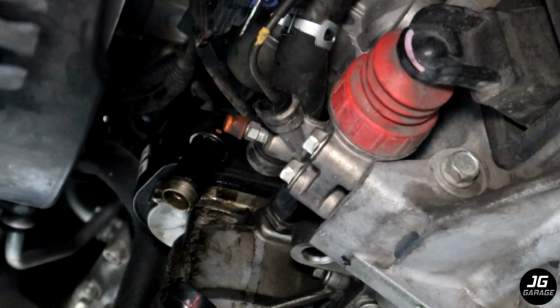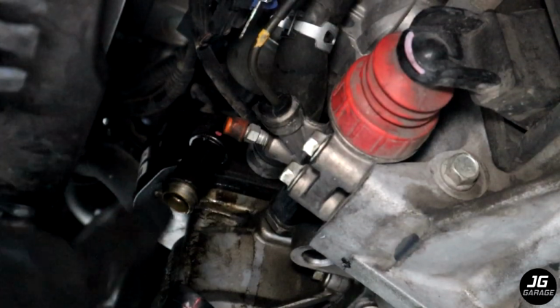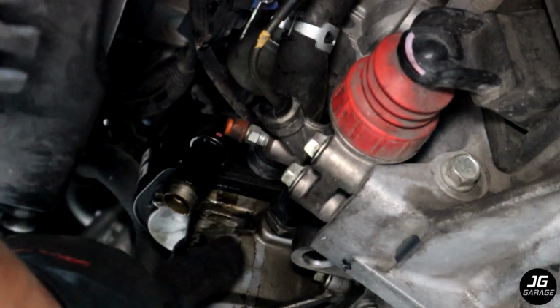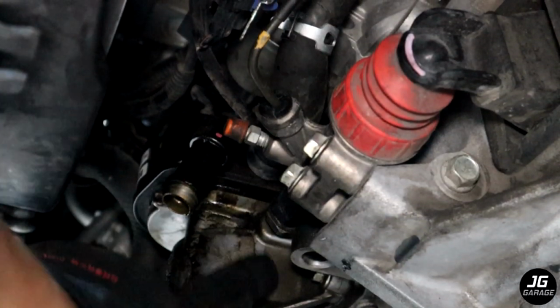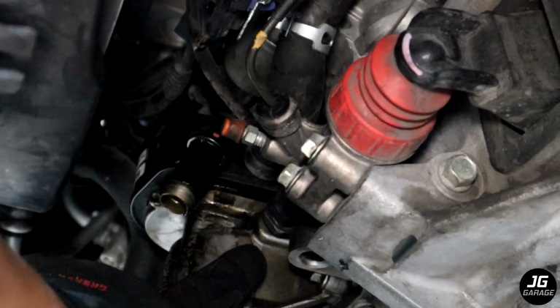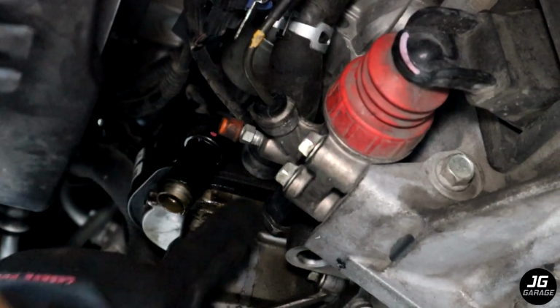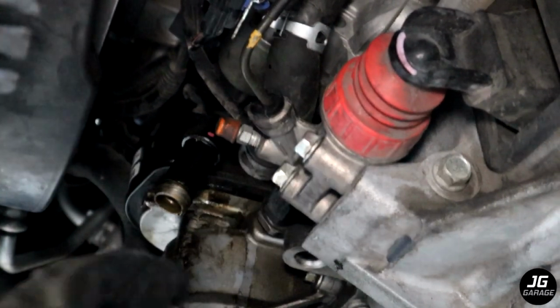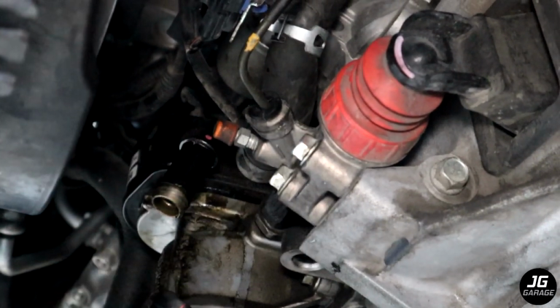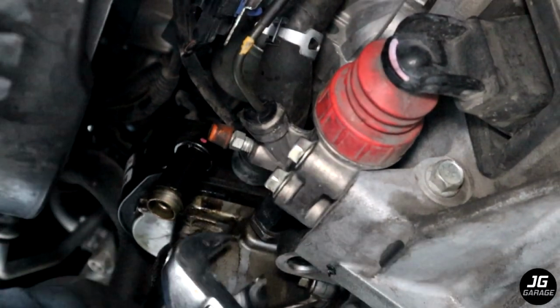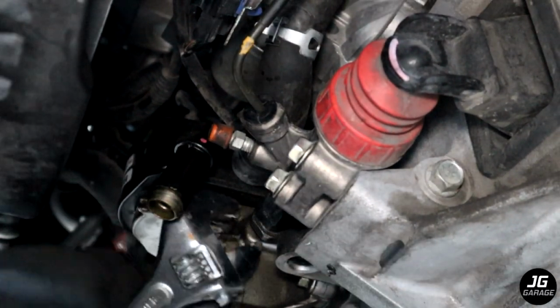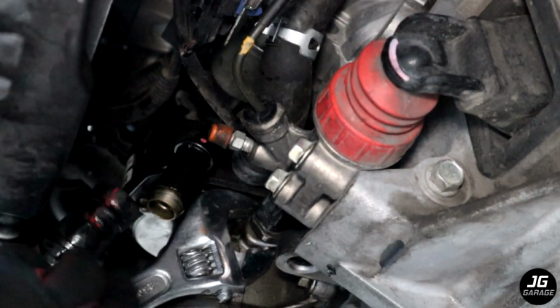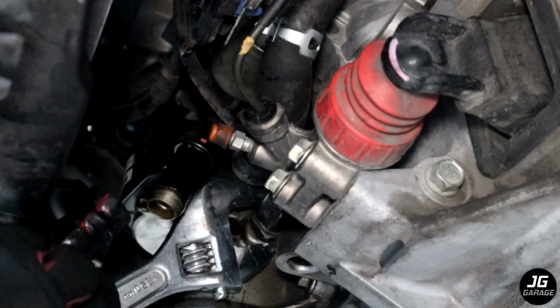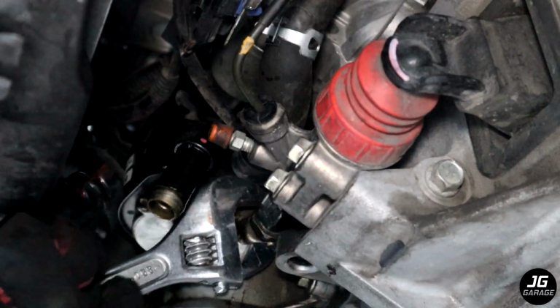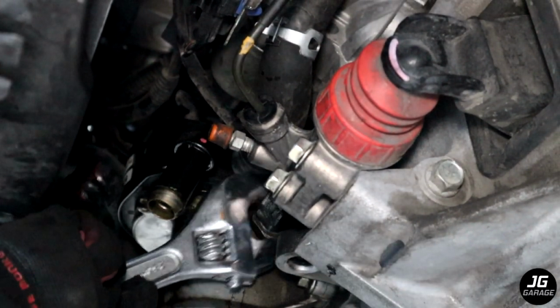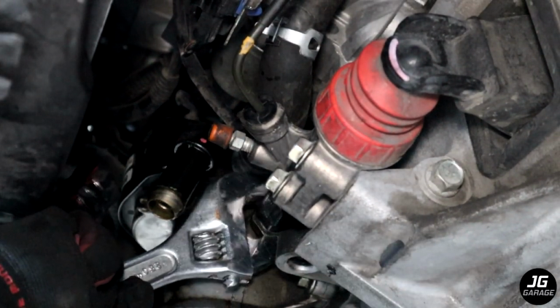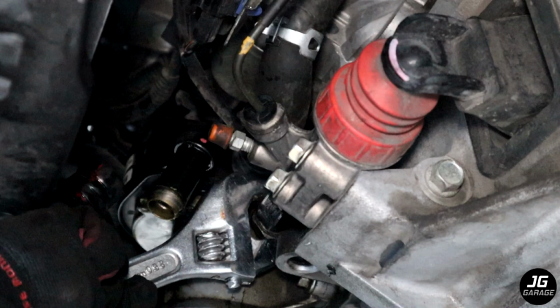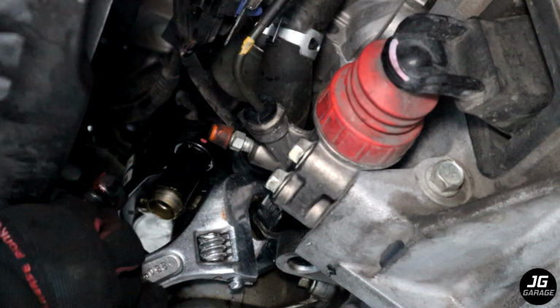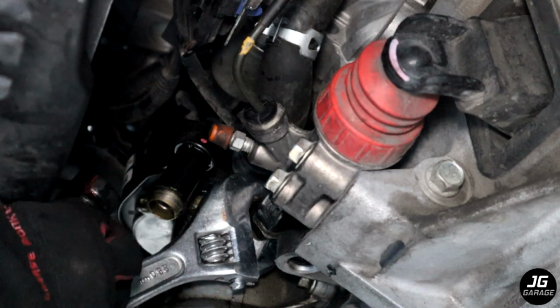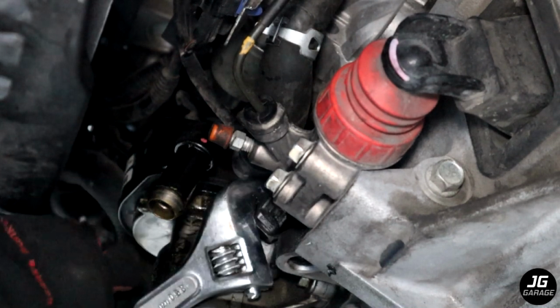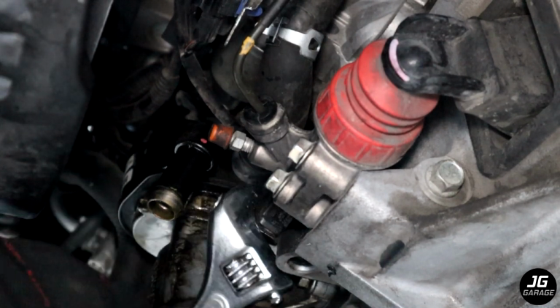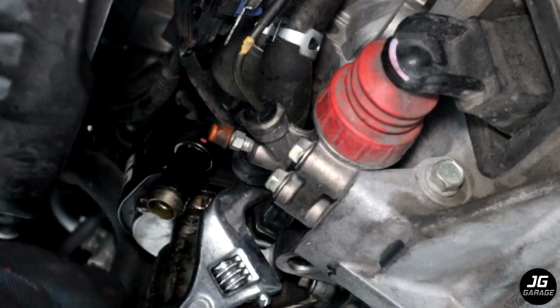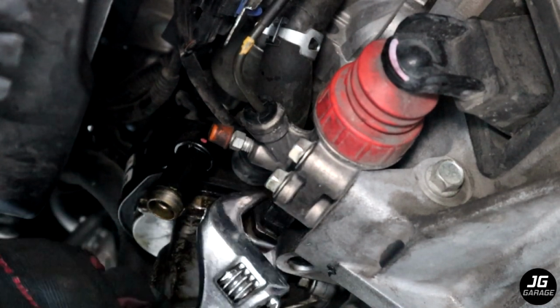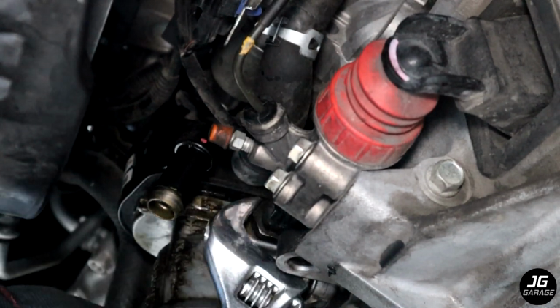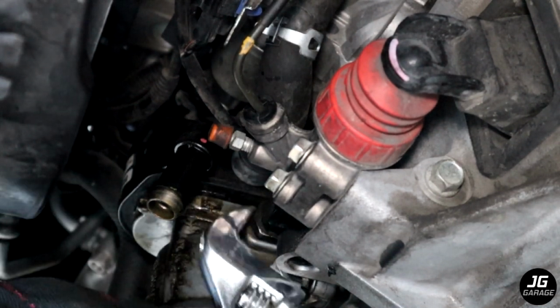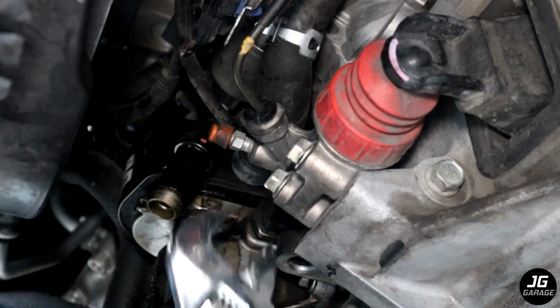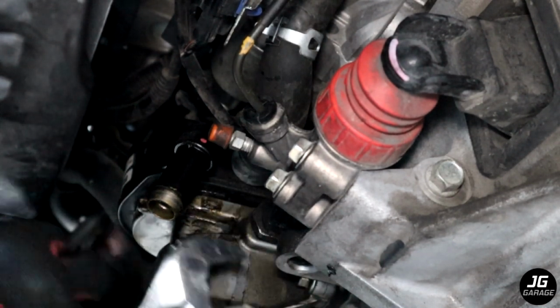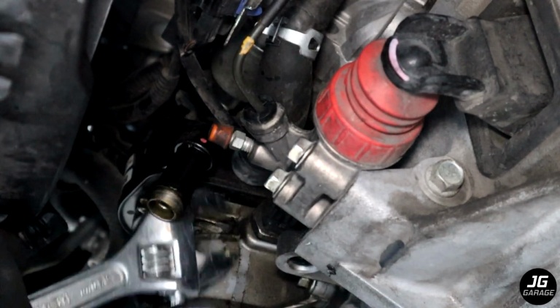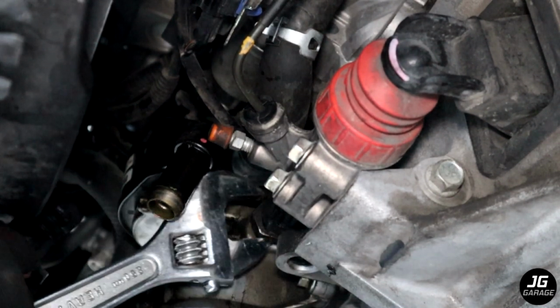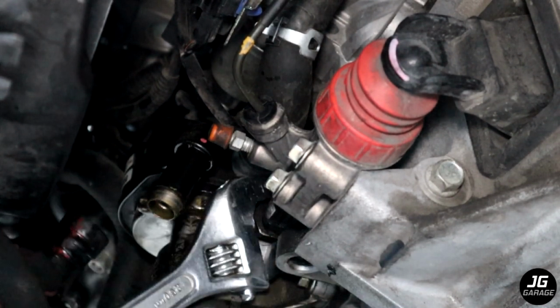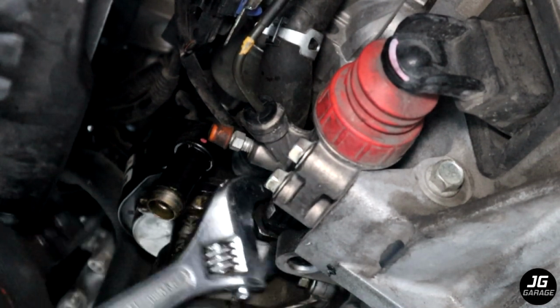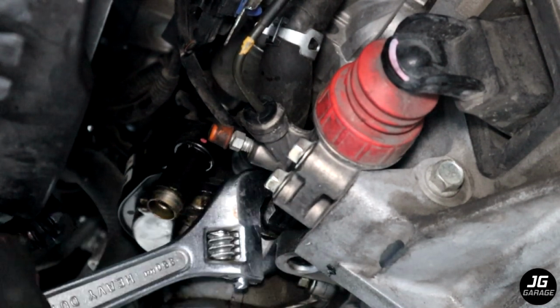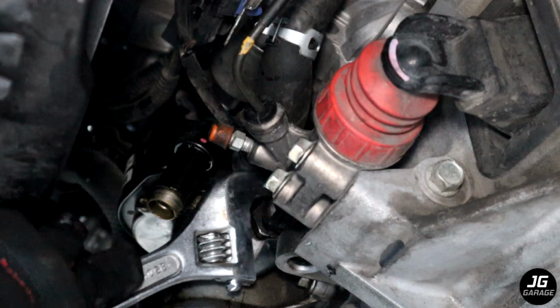Now I'm going to remove the oil pressure sensor. I'm not sure what size it is but I didn't have a wrench big enough for it so I just used an adjustable wrench. You can unplug it instead if you can. I couldn't because it was all gunked up.